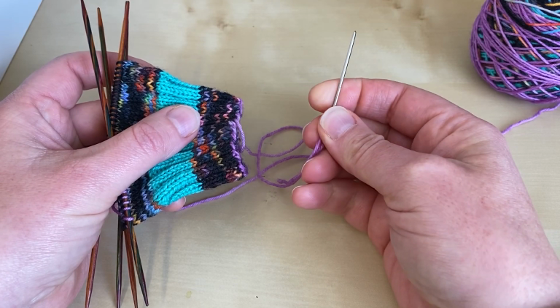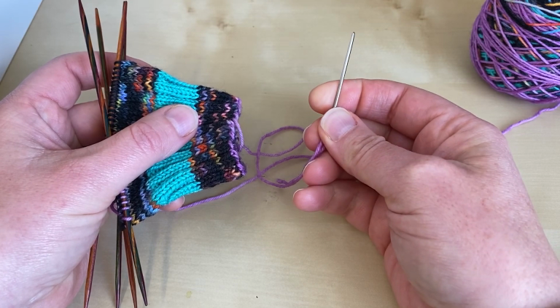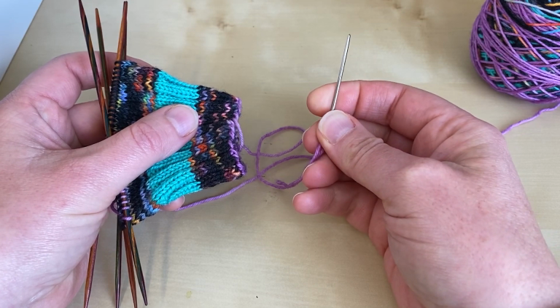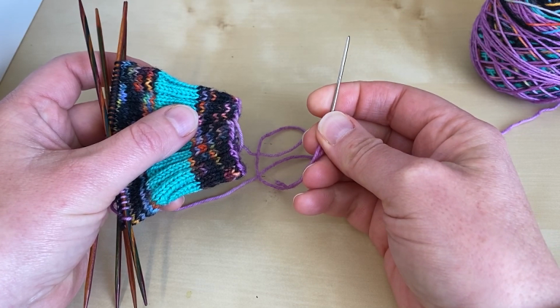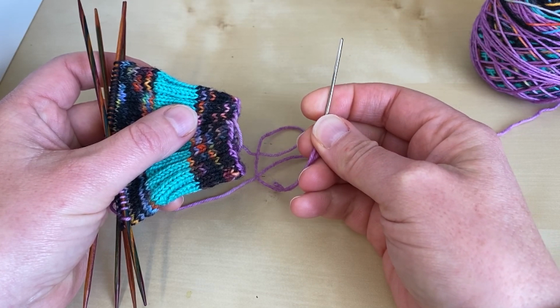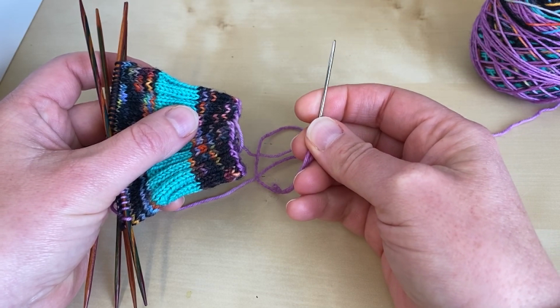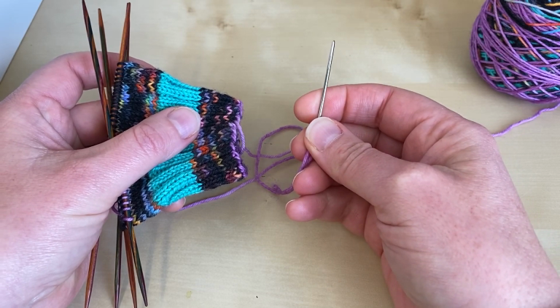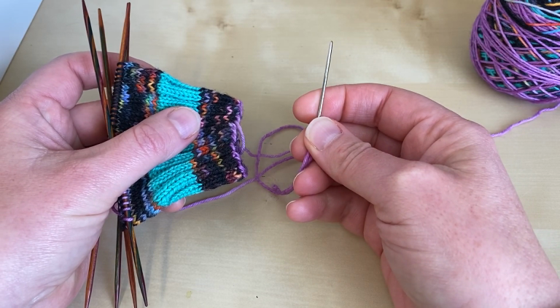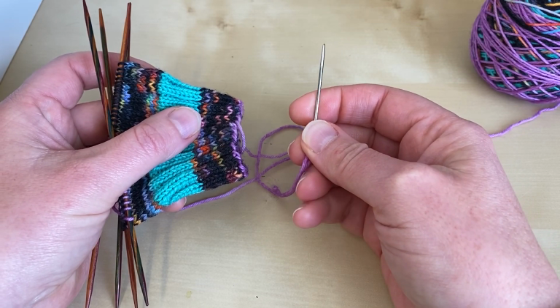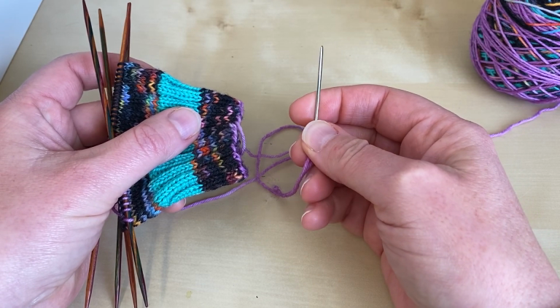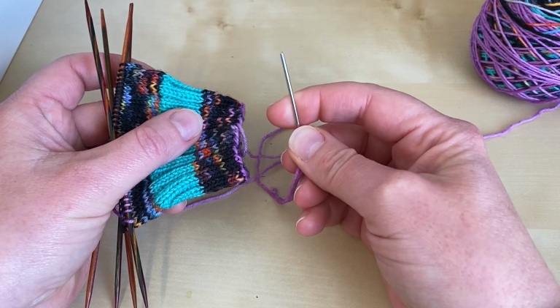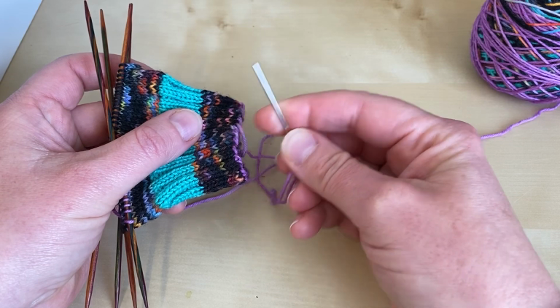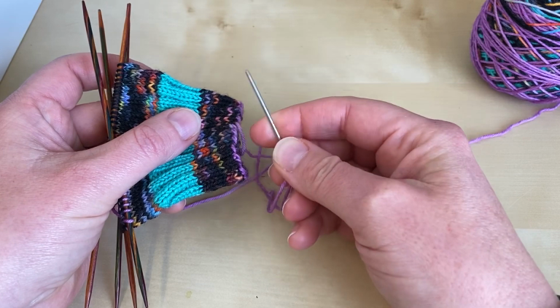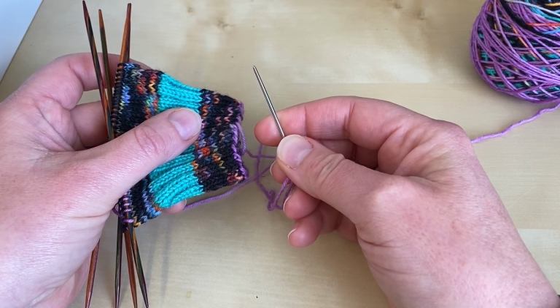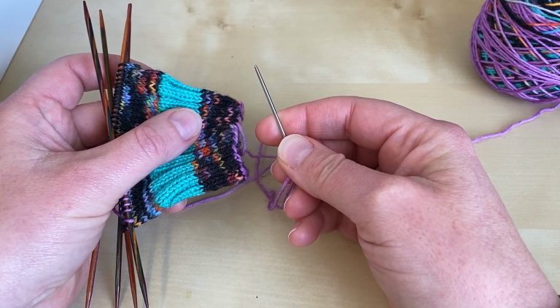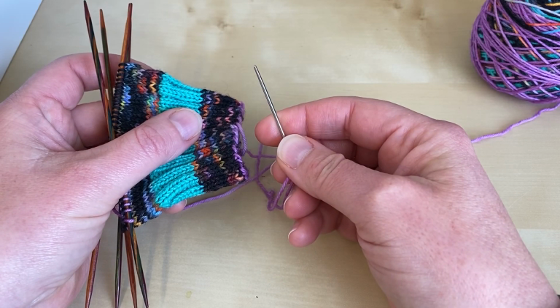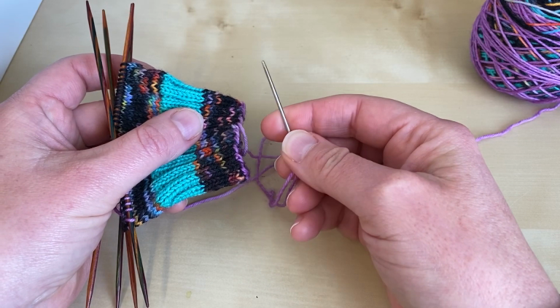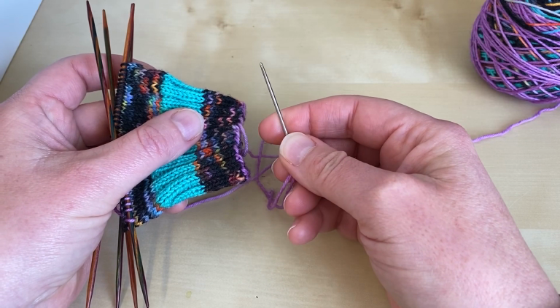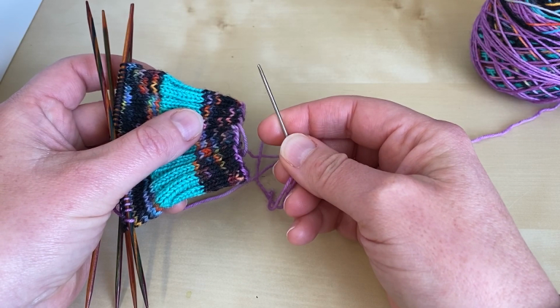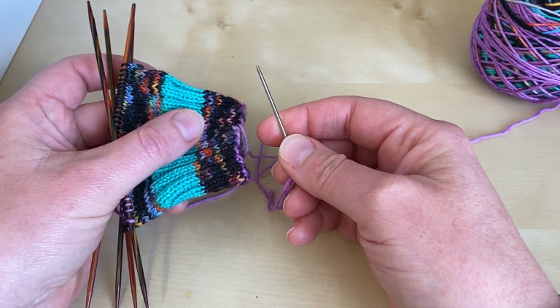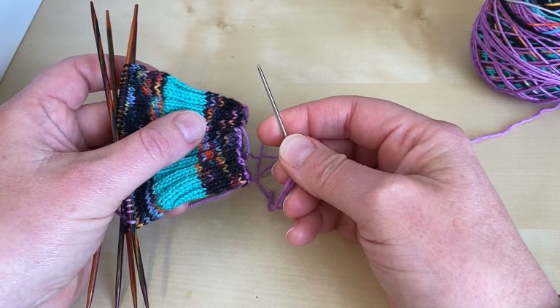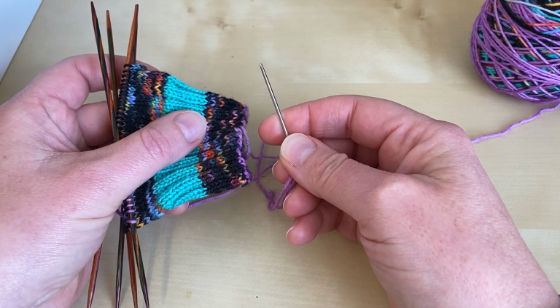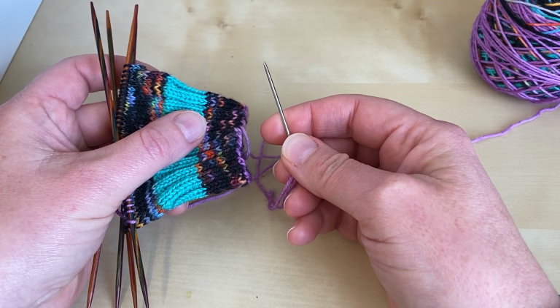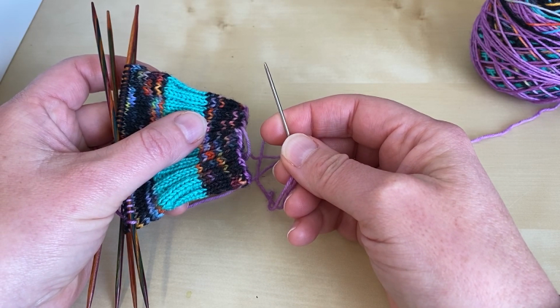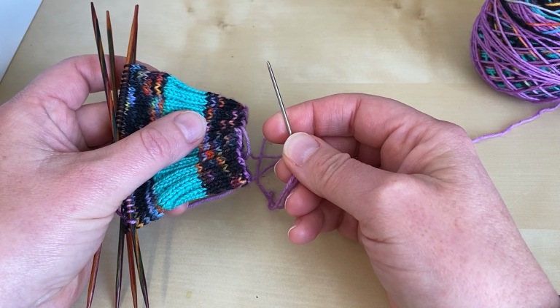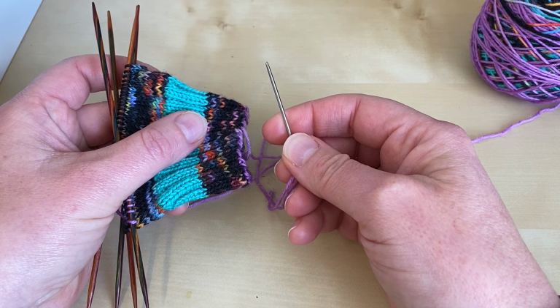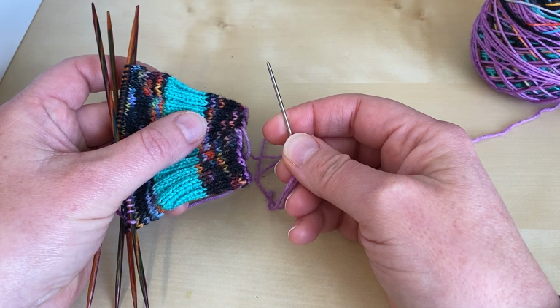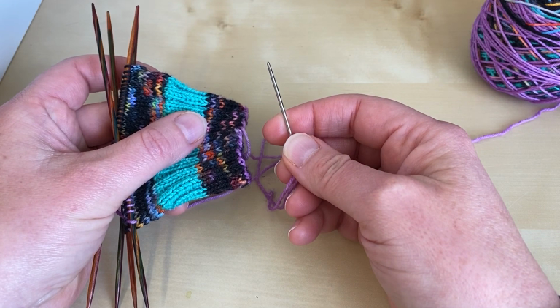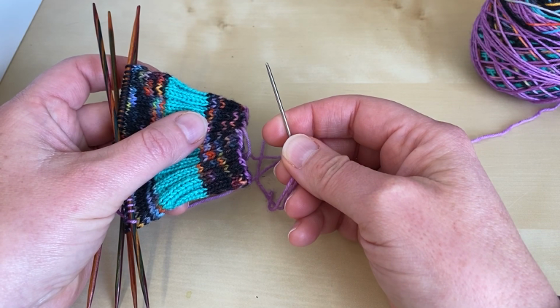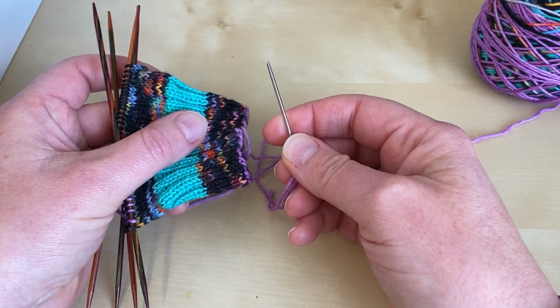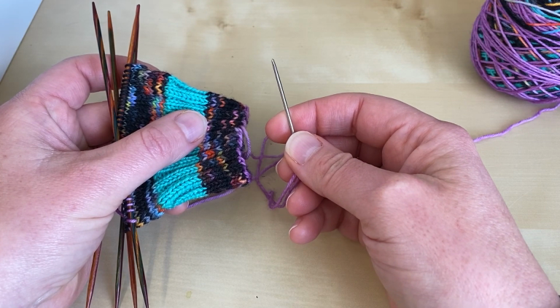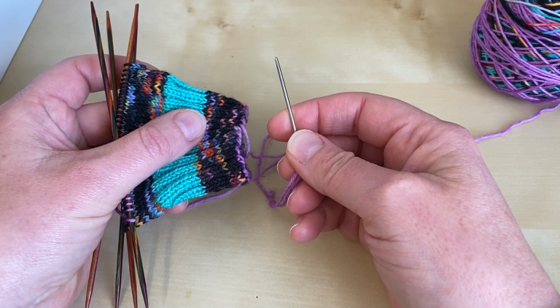I always weave in my ends in ribbing in the same way. I find that by doing my ends the same way in different types of fabrics it makes it much easier if I do for any reason need to unpick it later and sort it out.